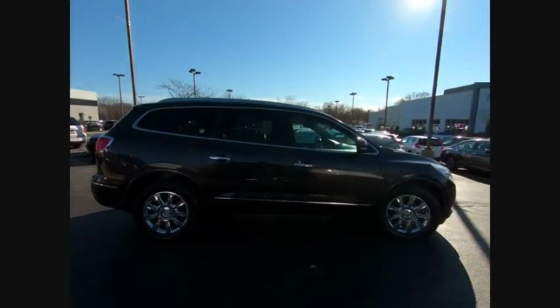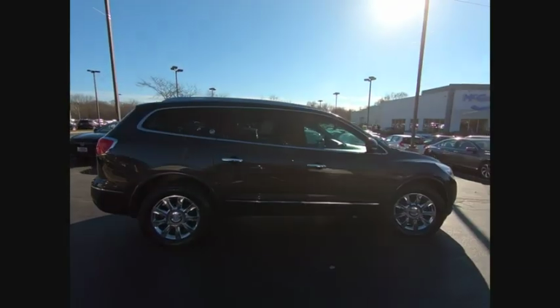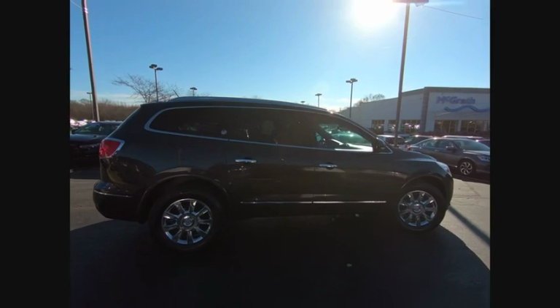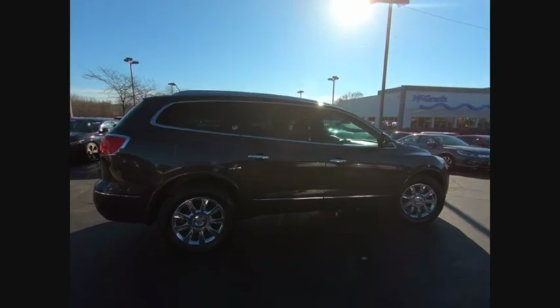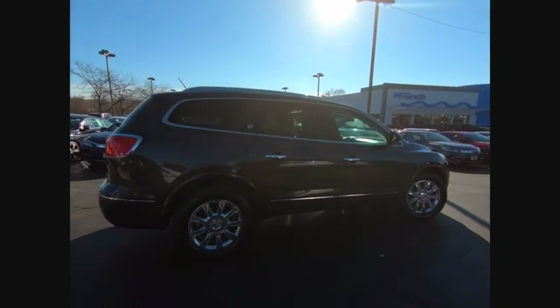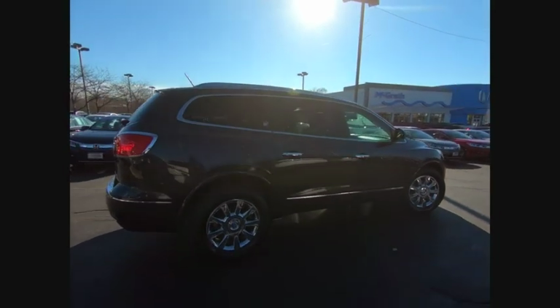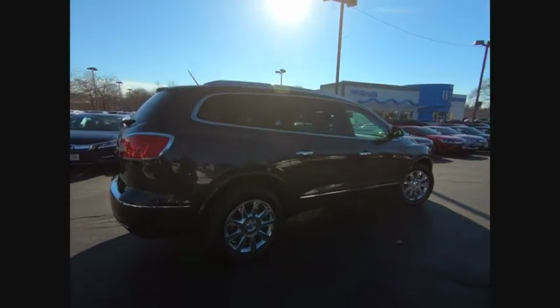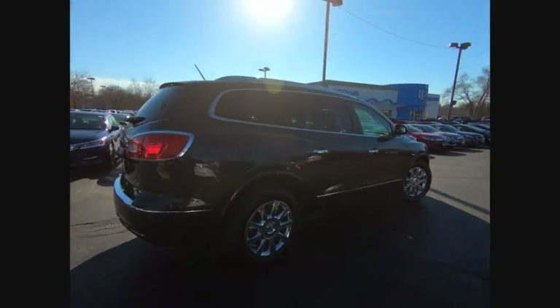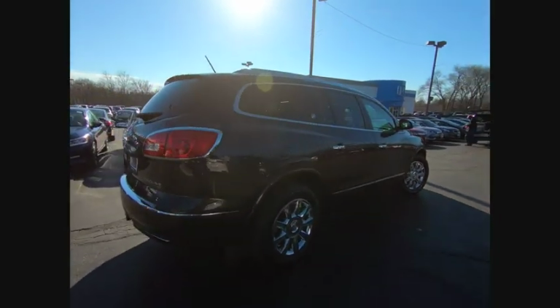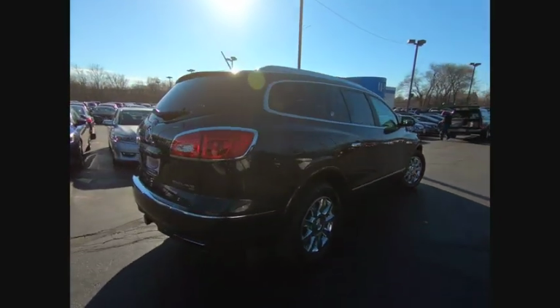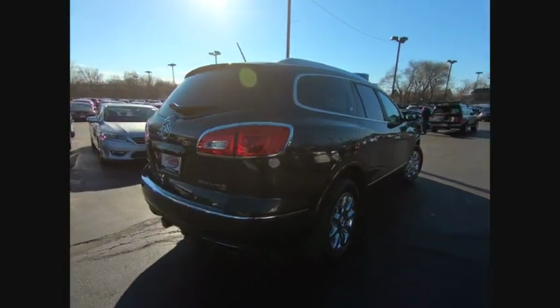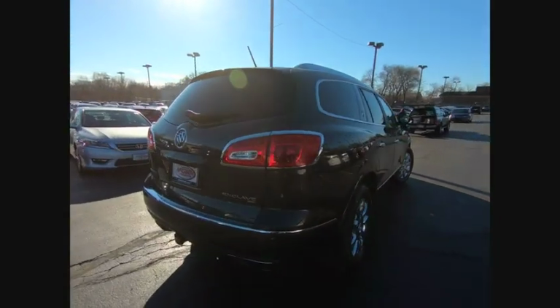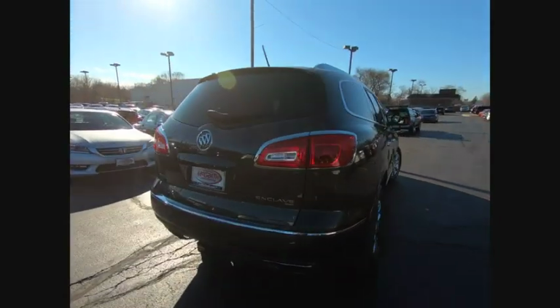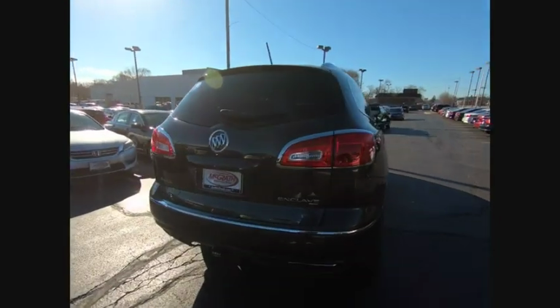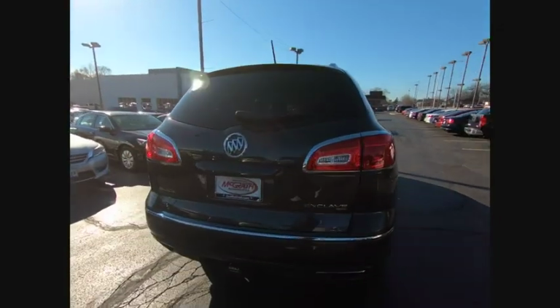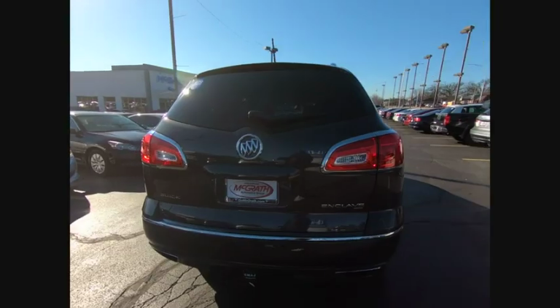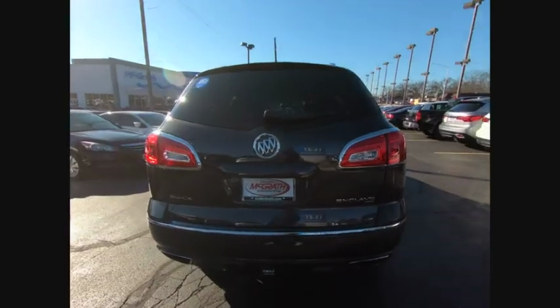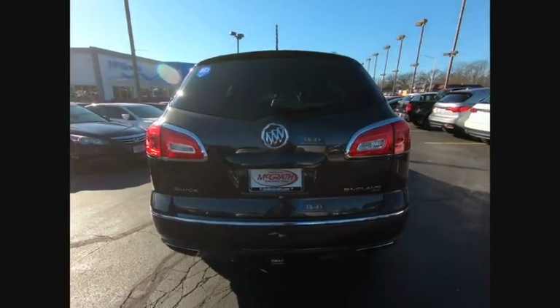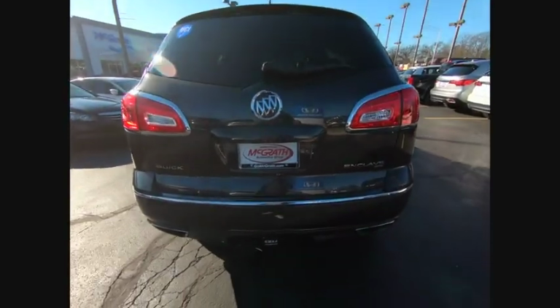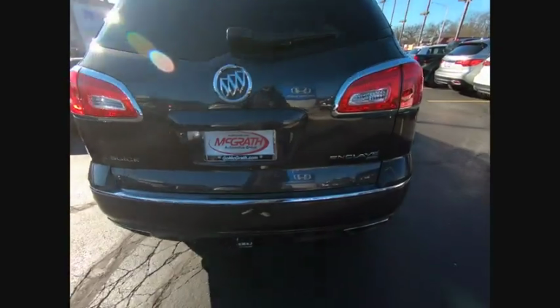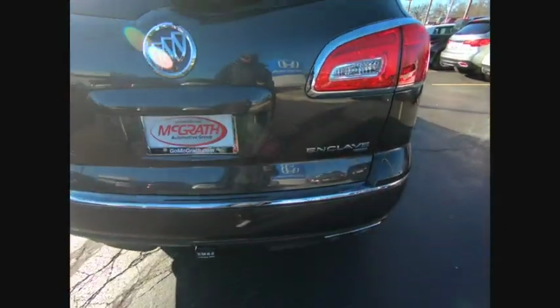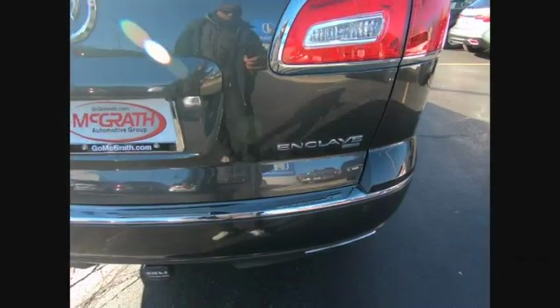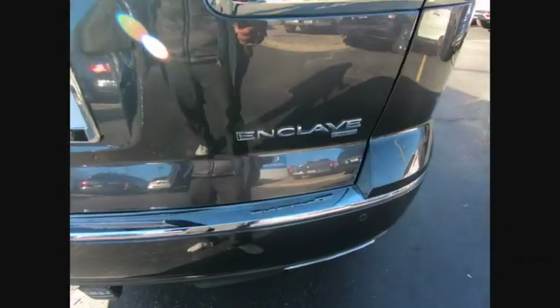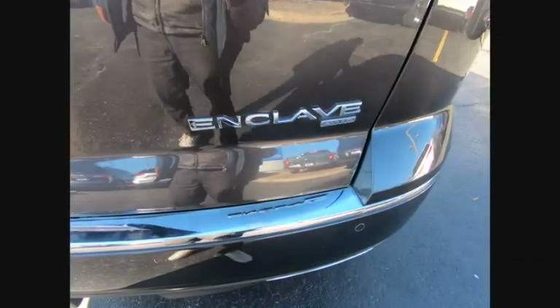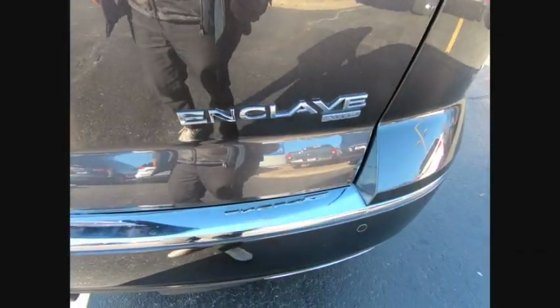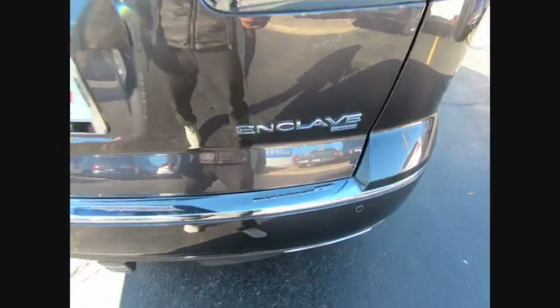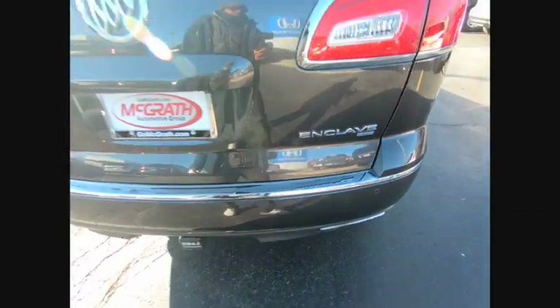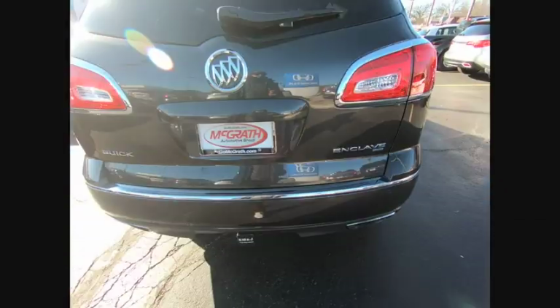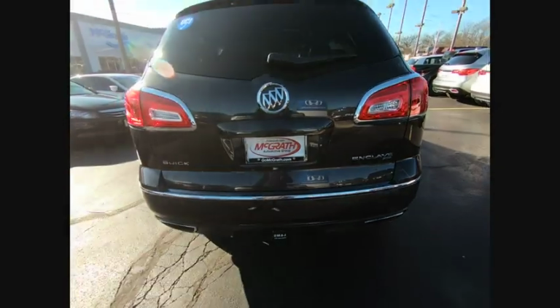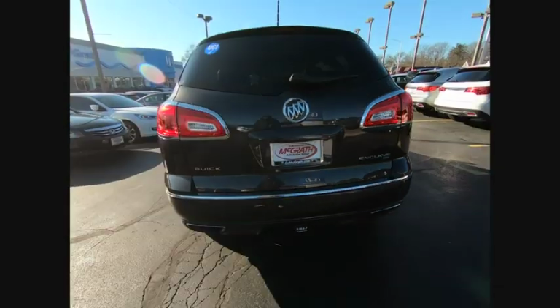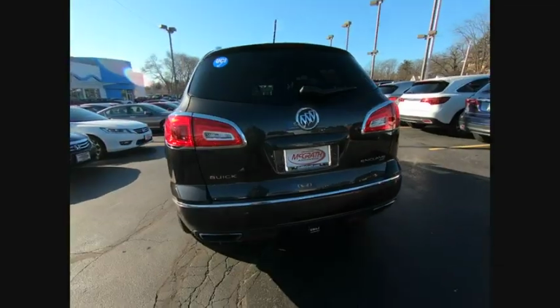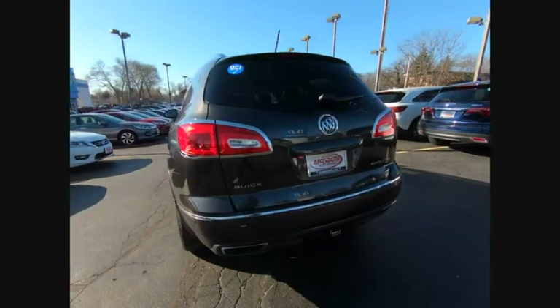Not only is it roomy and stylish, but Buick really did its homework on this vehicle. They did not cut any corners and it is priced below $20,000. This vehicle has less than 95,000 miles.